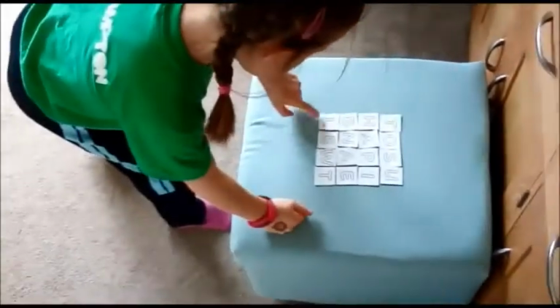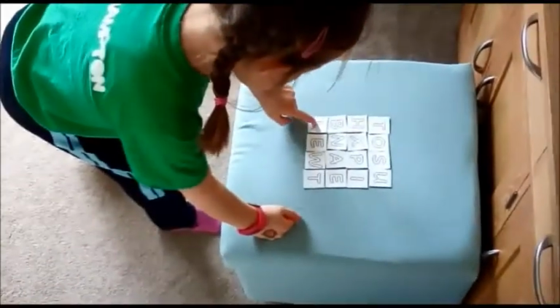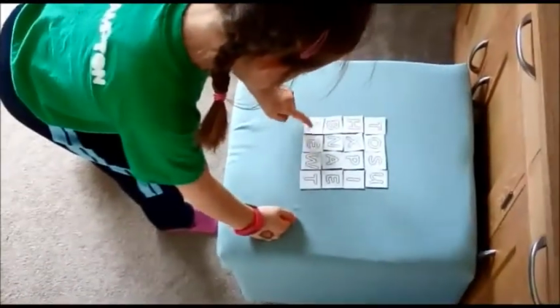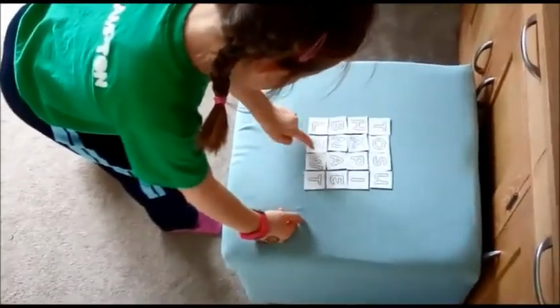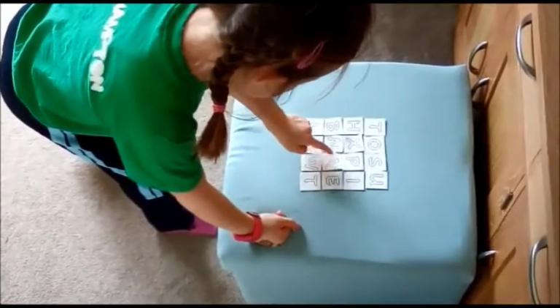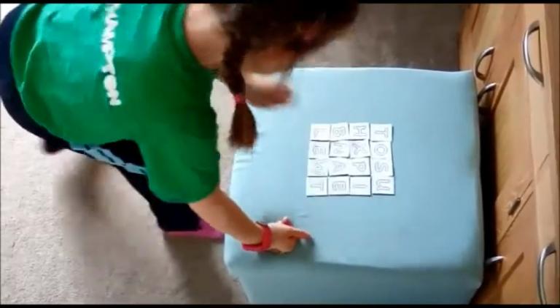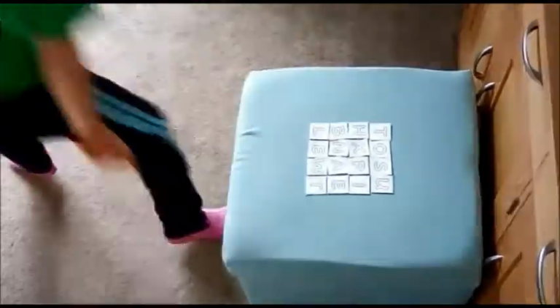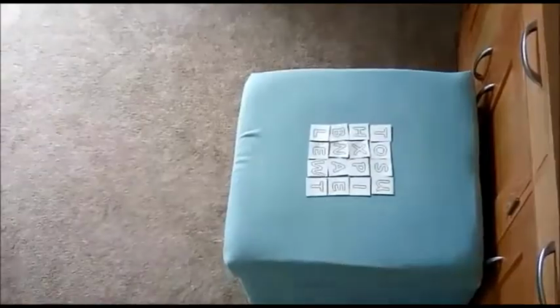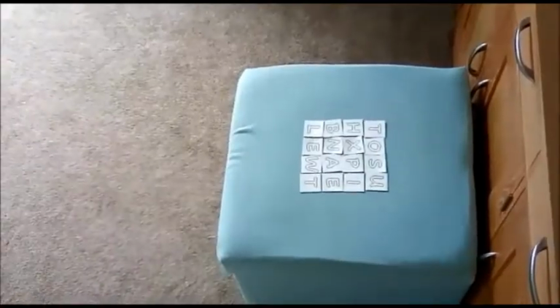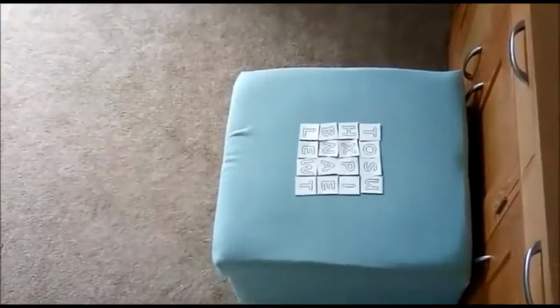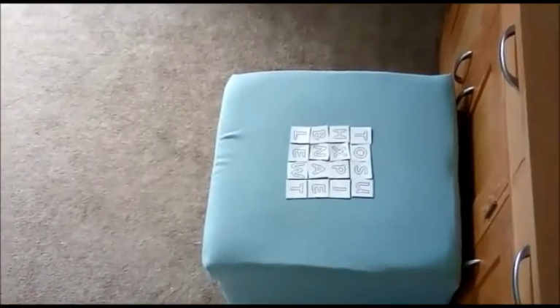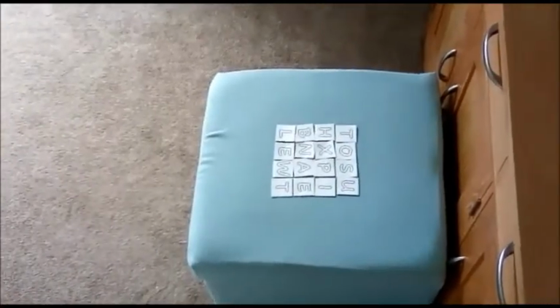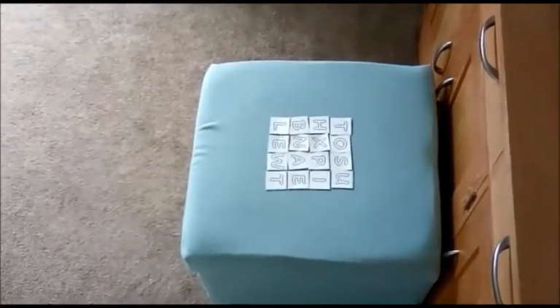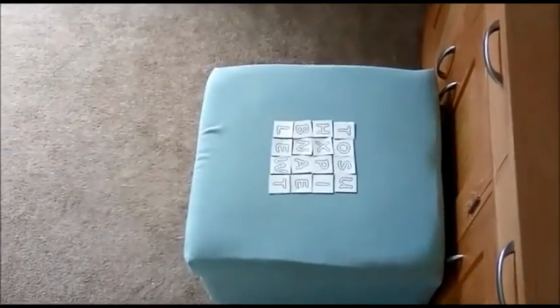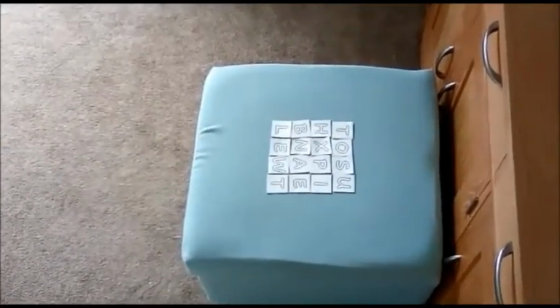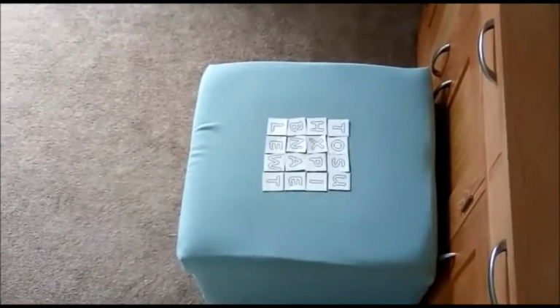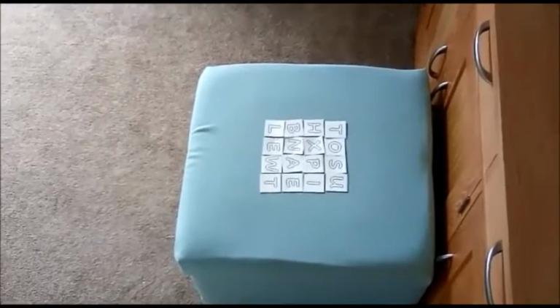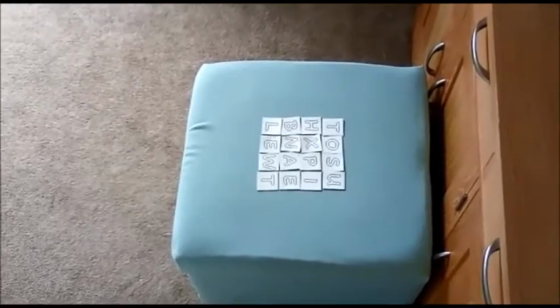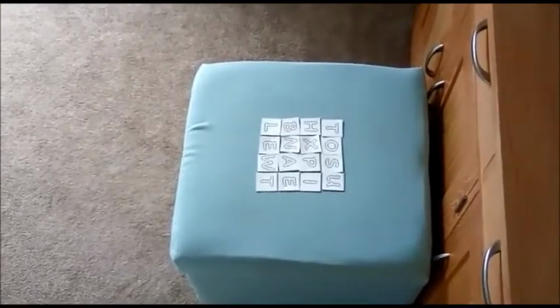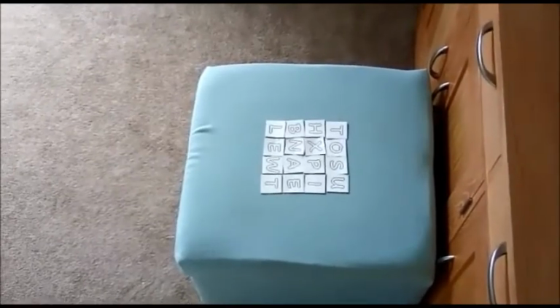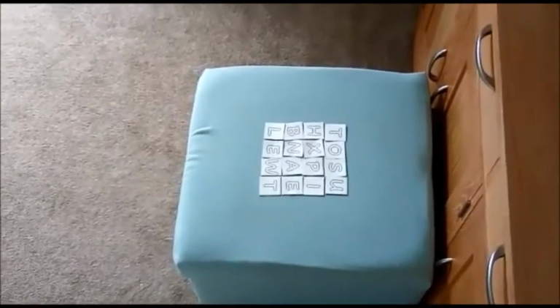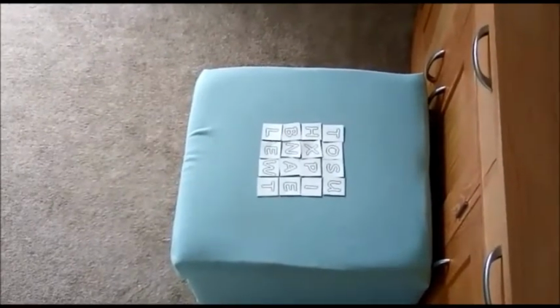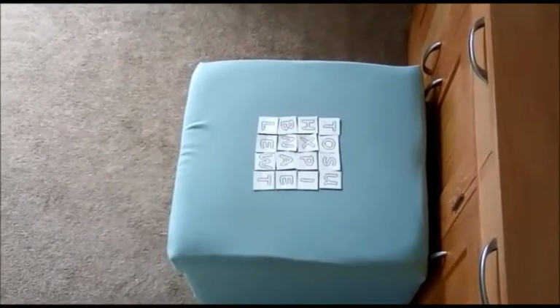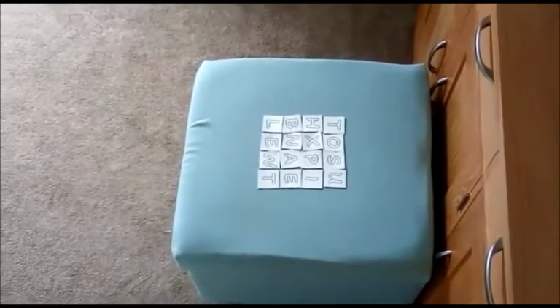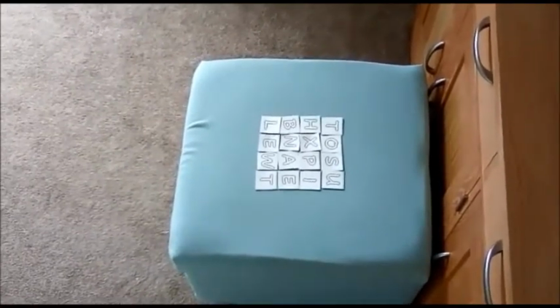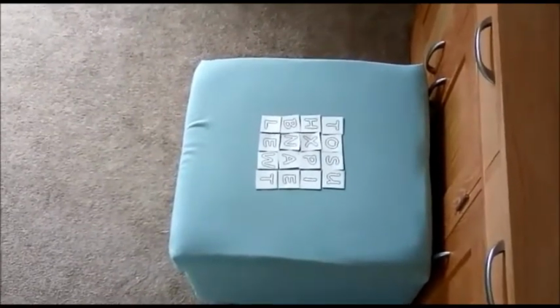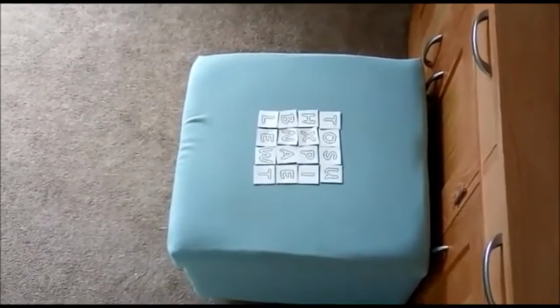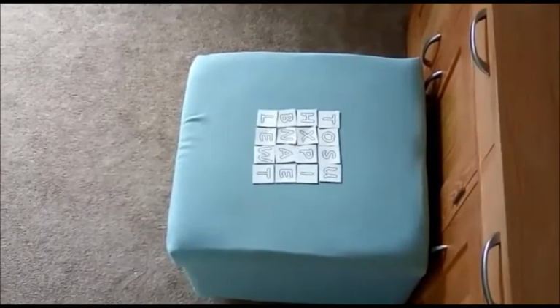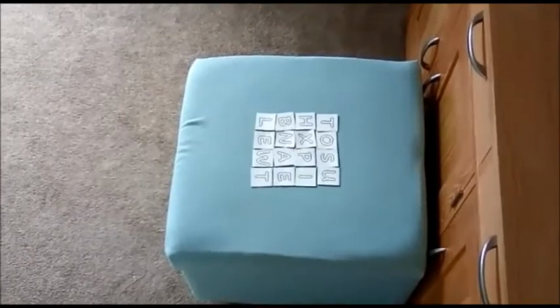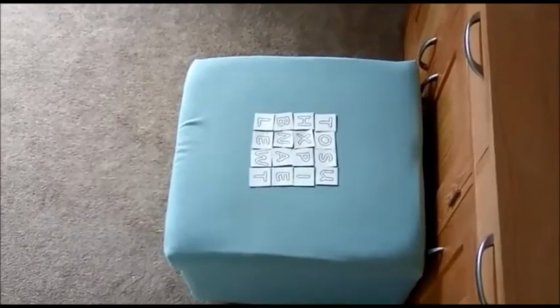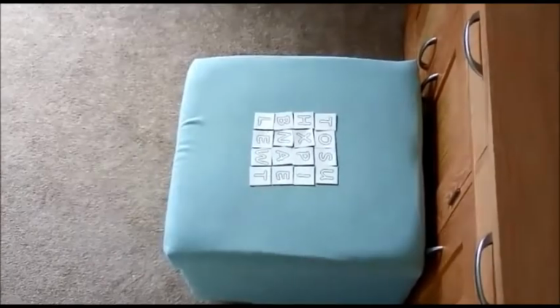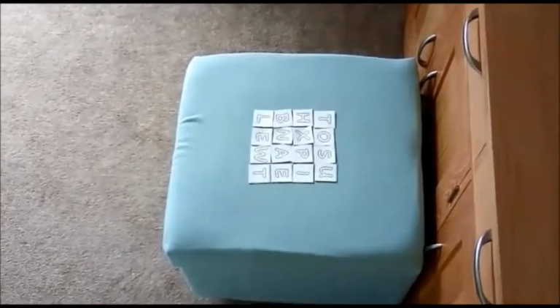As you can see, we've placed the letters up onto a box to make it easier. These letter tiles could be placed onto a wall, they could be put on the floor. You can use Scrabble tiles if you have any, or Bananagram tiles.